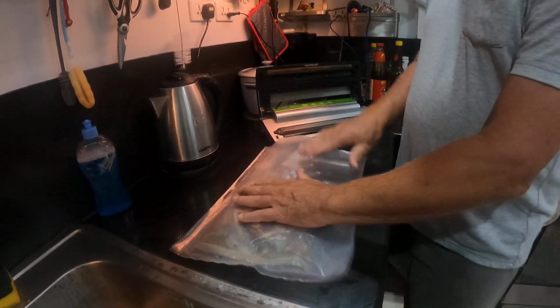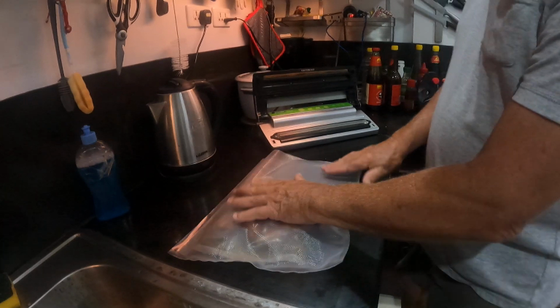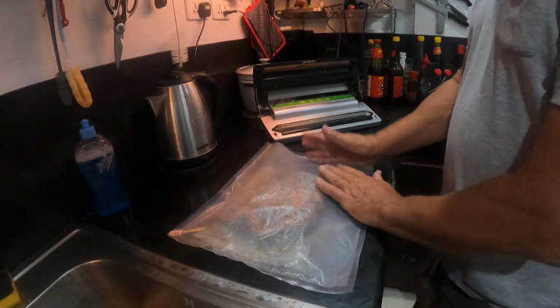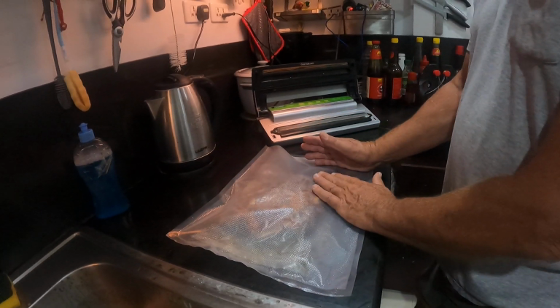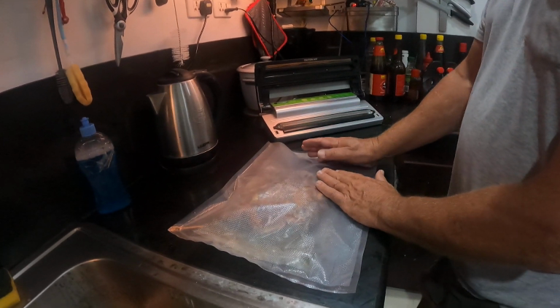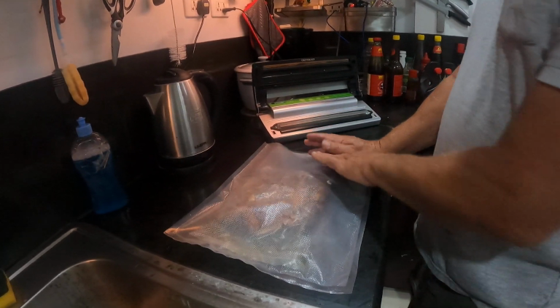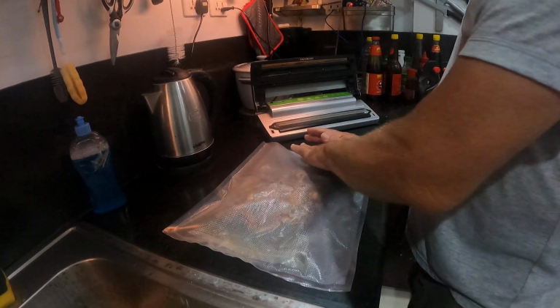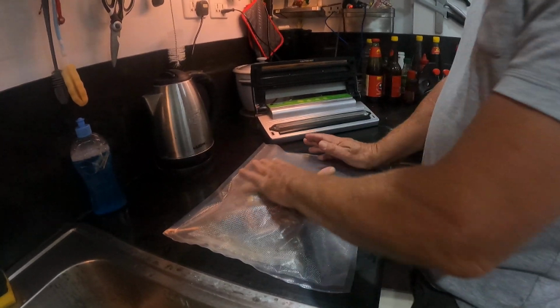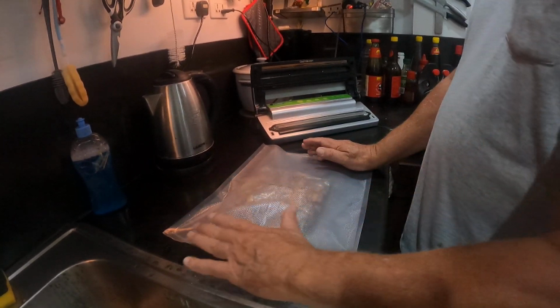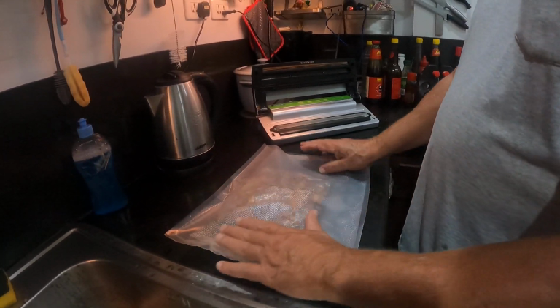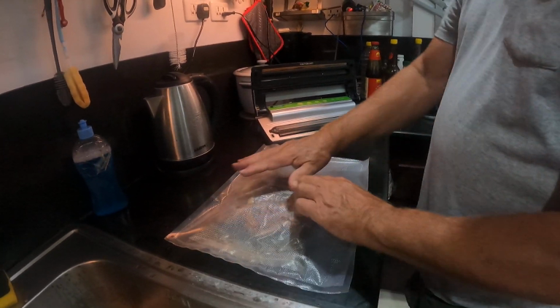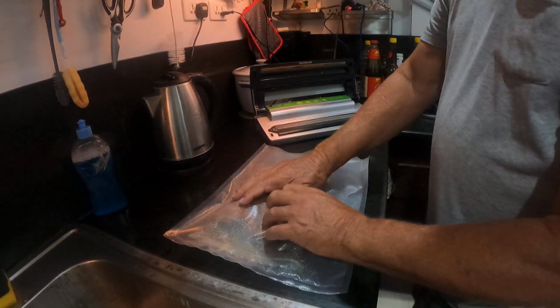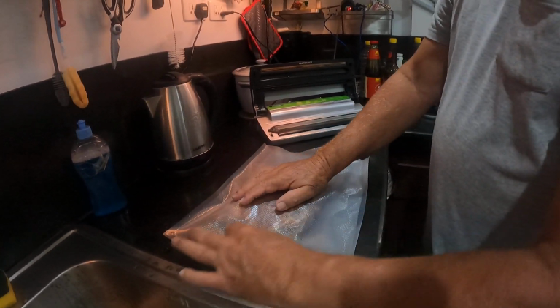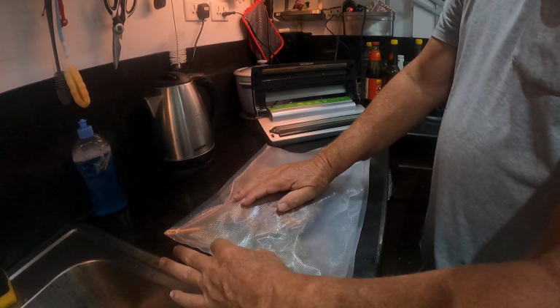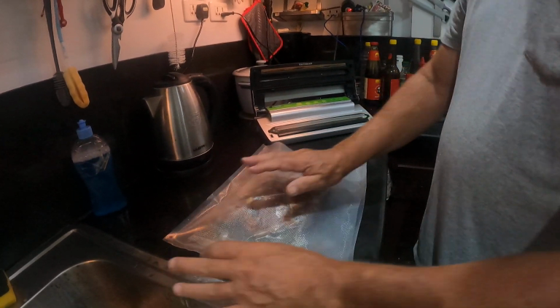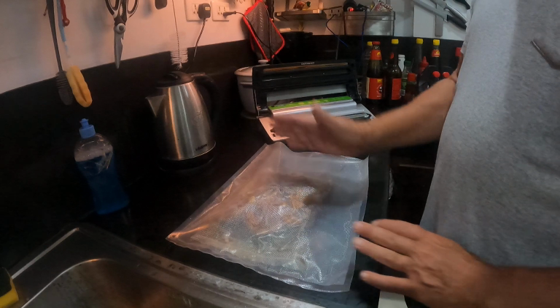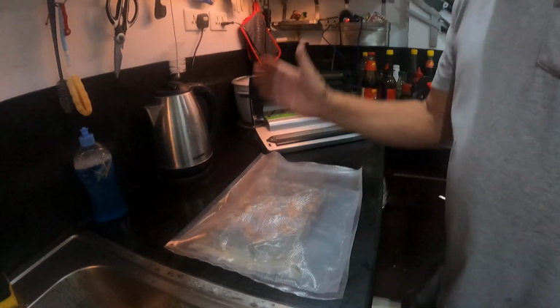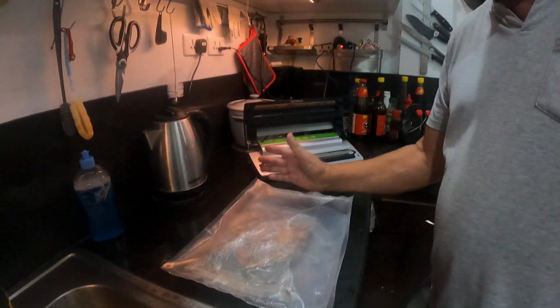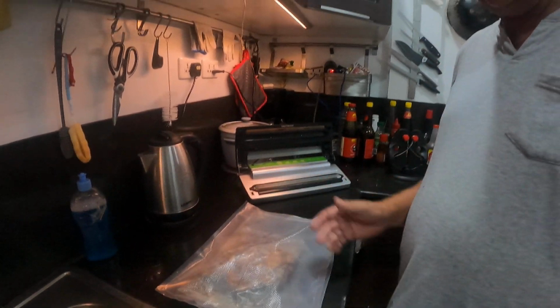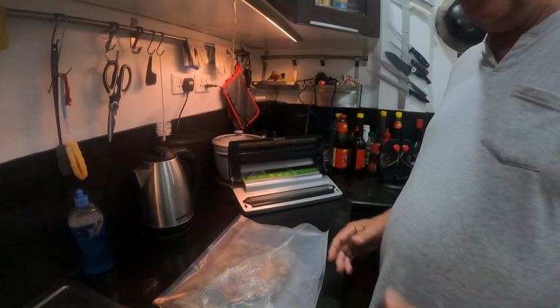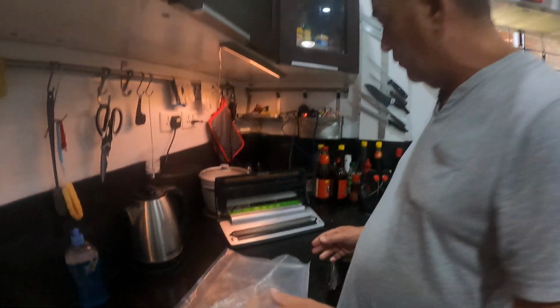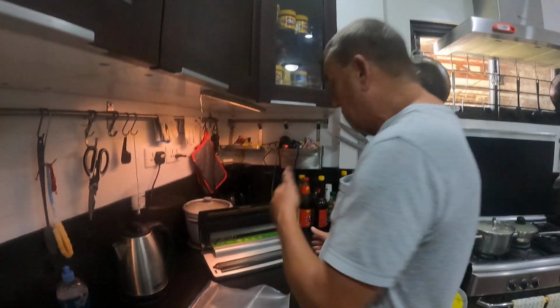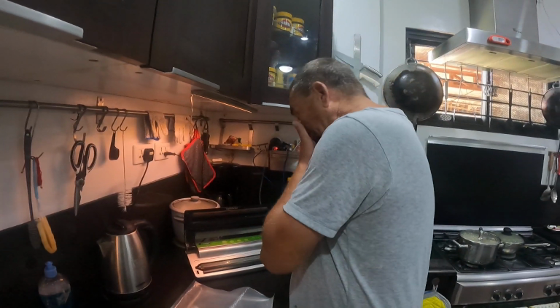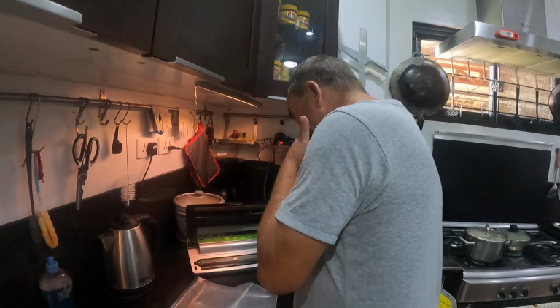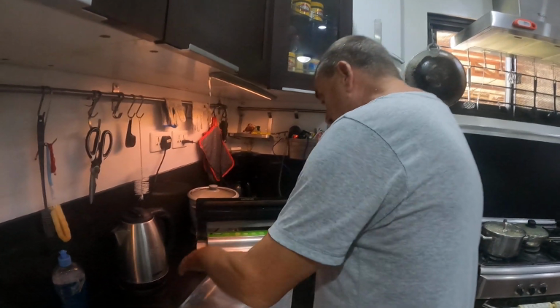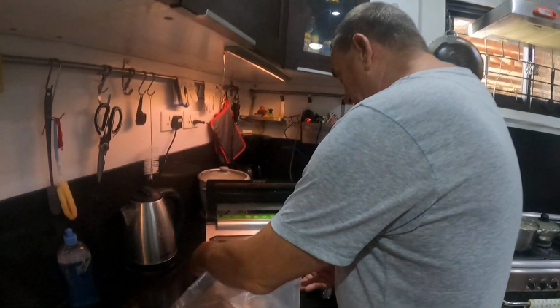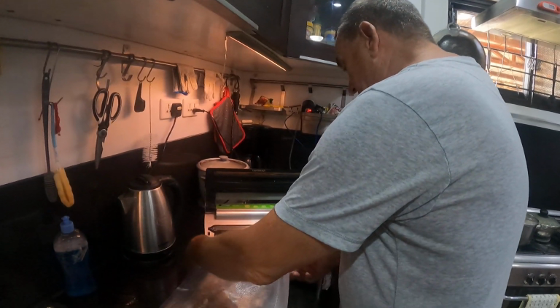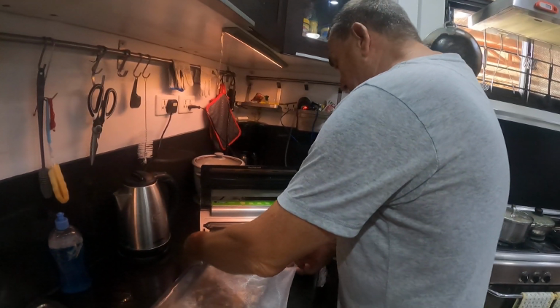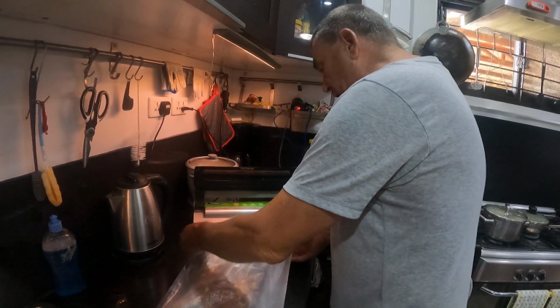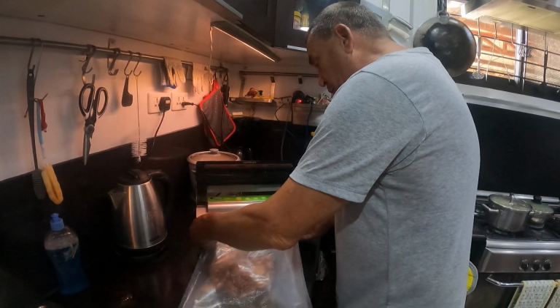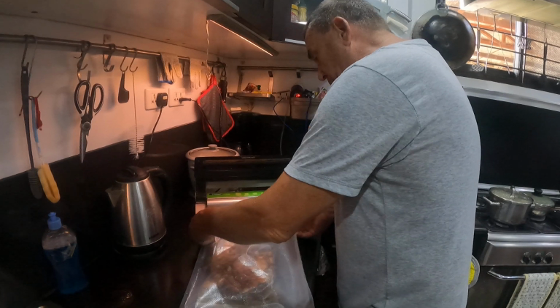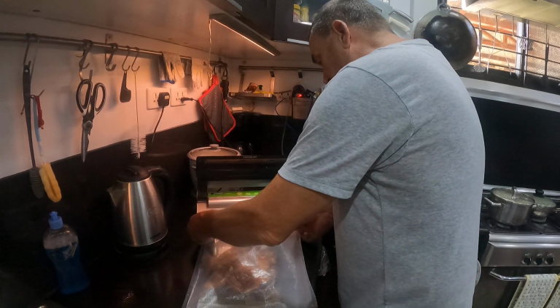When I put this in the machine, it's going to suck all the air out of here, plus all this will come out through the hole as well. This will stay dry and it will seal. A hack that will work, guys — I share everything with you.